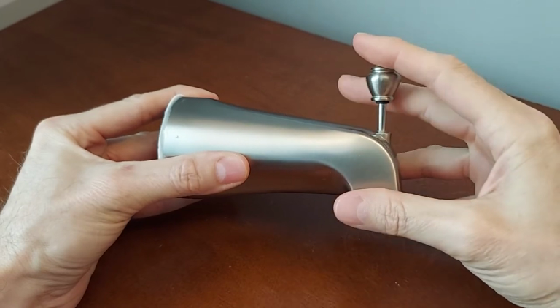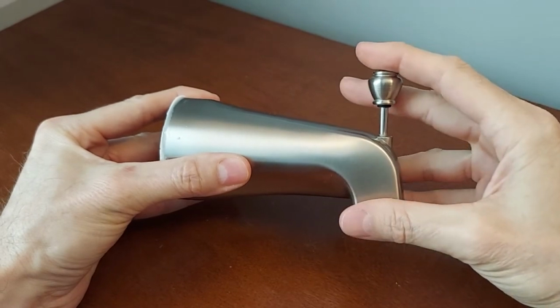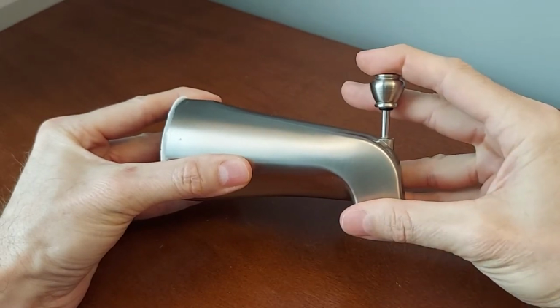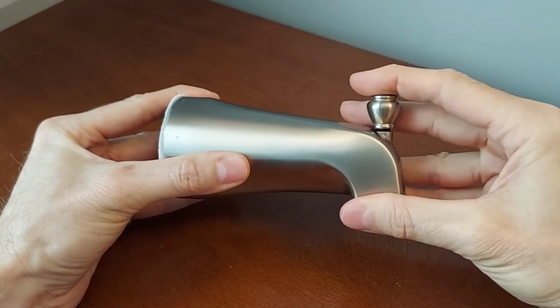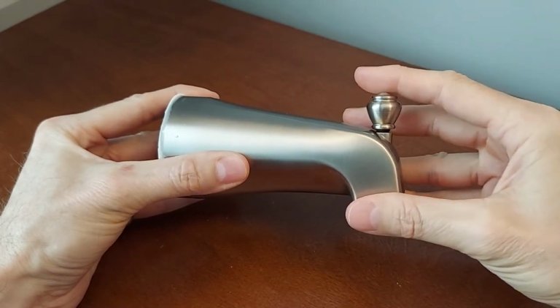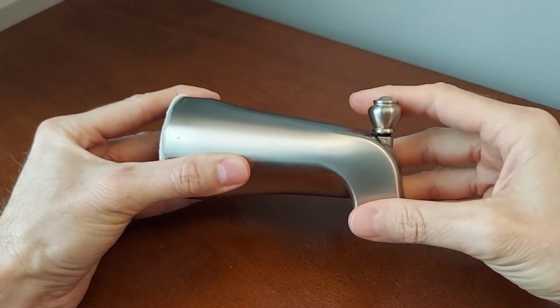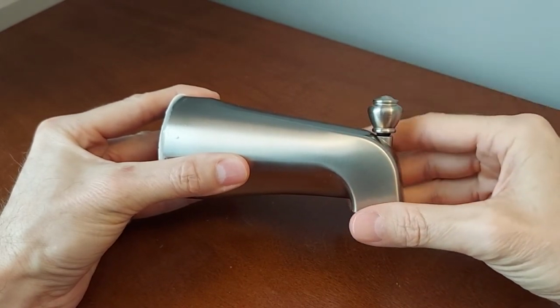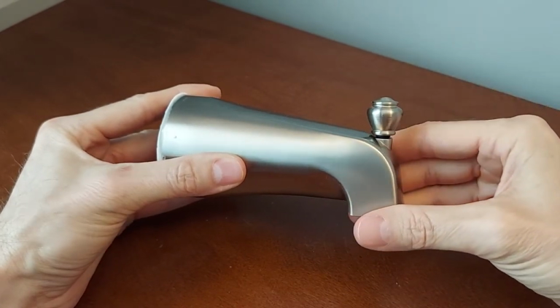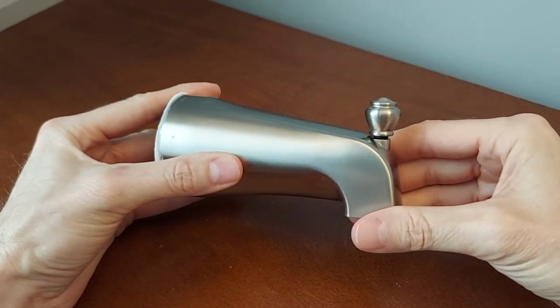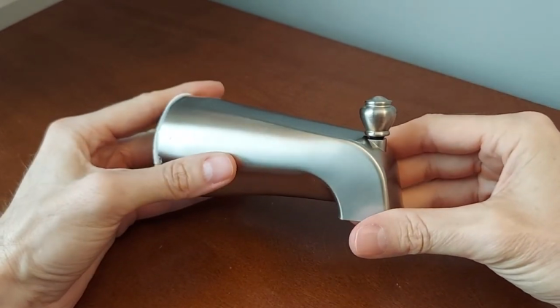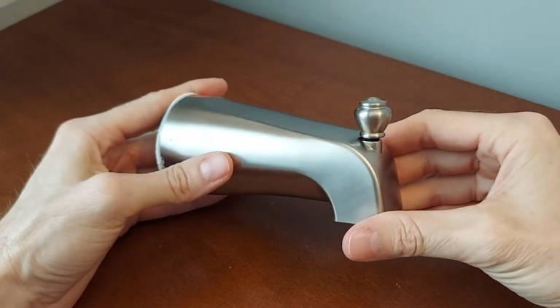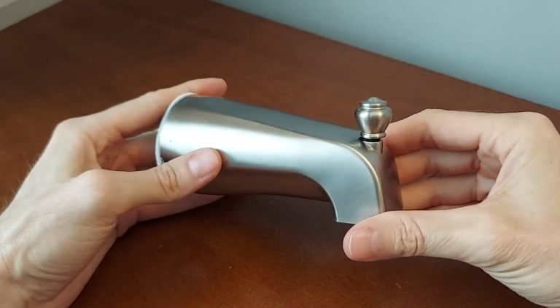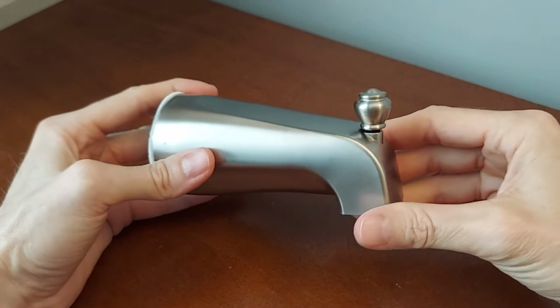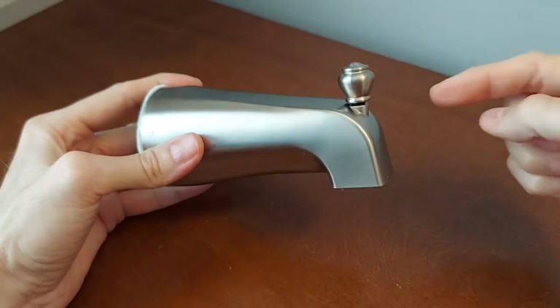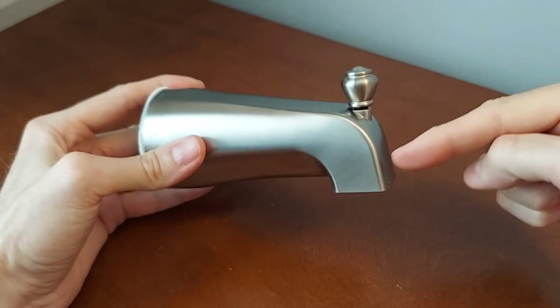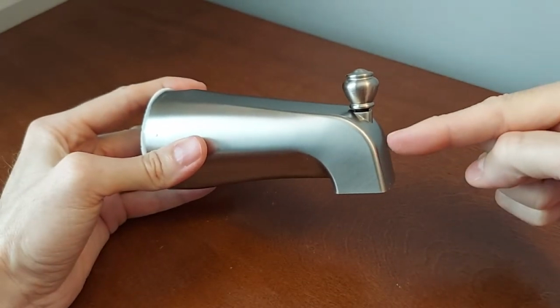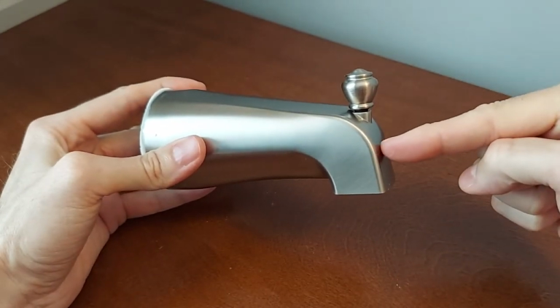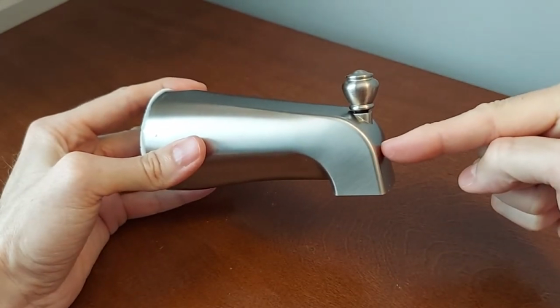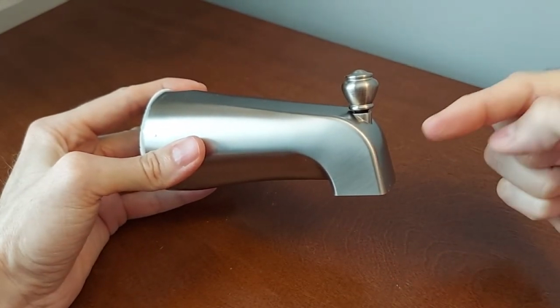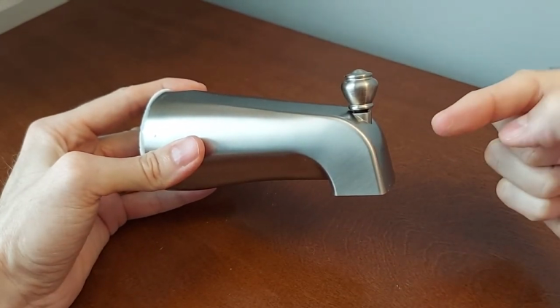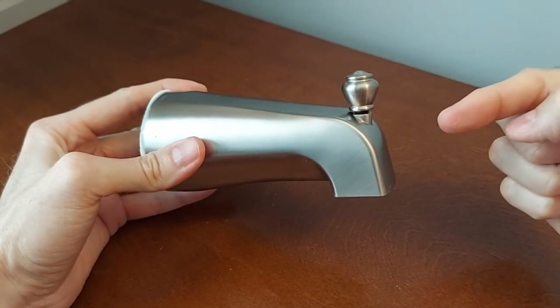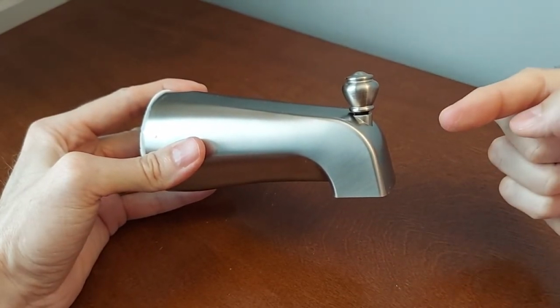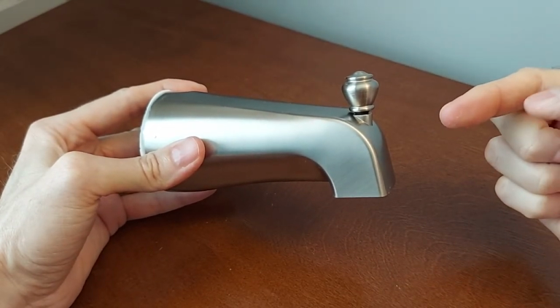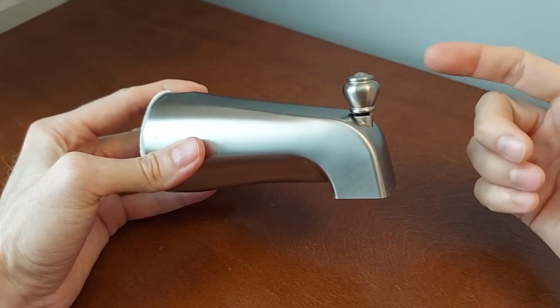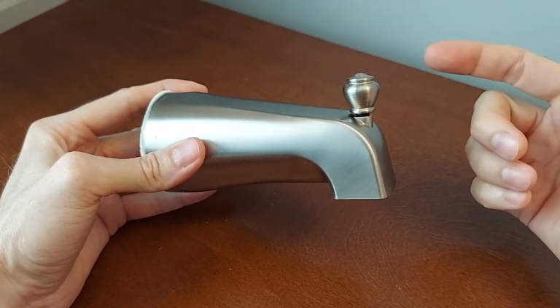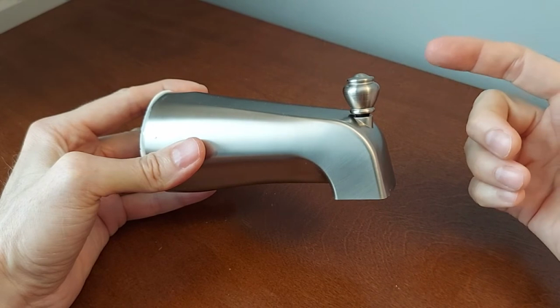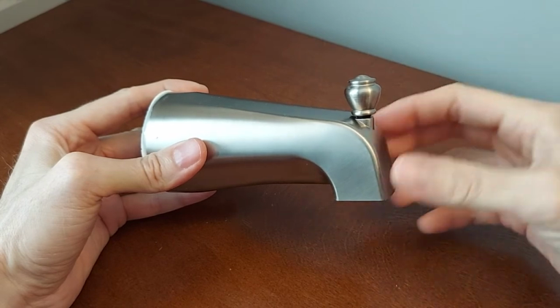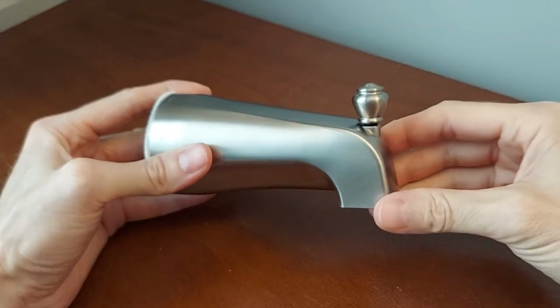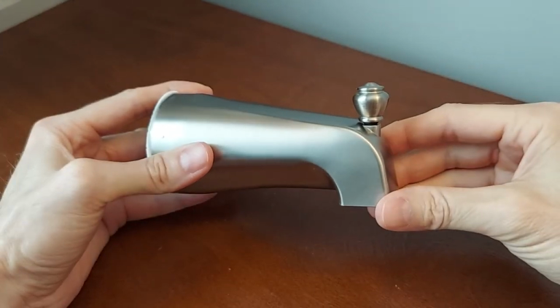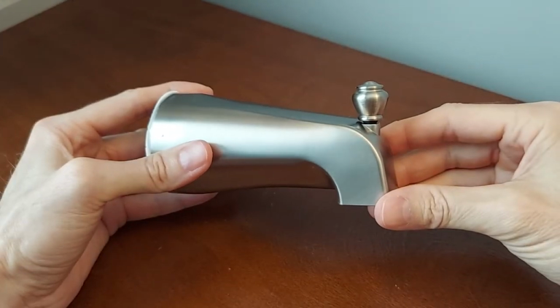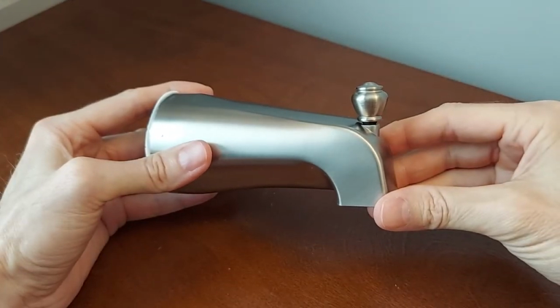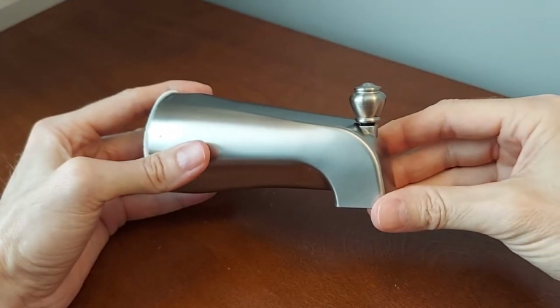People sometimes tear the wall apart, get into their diverter, get to the other handle — but the problem is actually right in here. I'm going to show you a really quick fix, almost for free — you can solve this probably within 15 minutes.